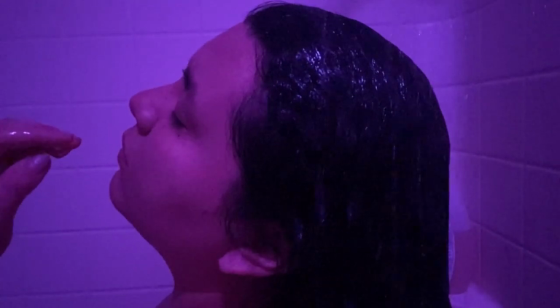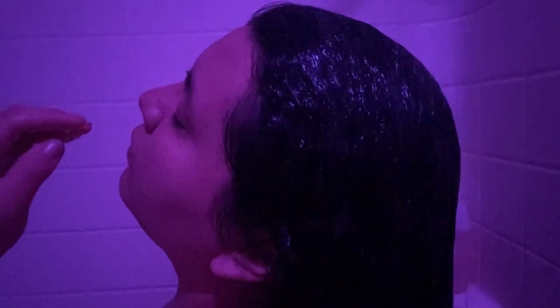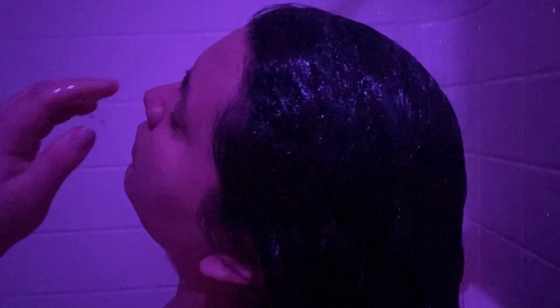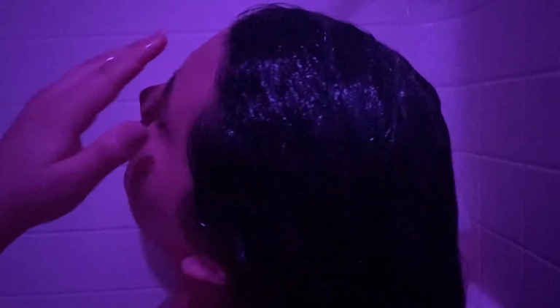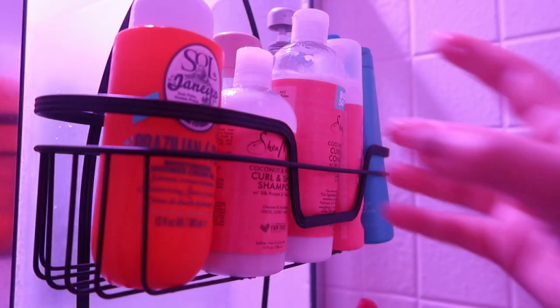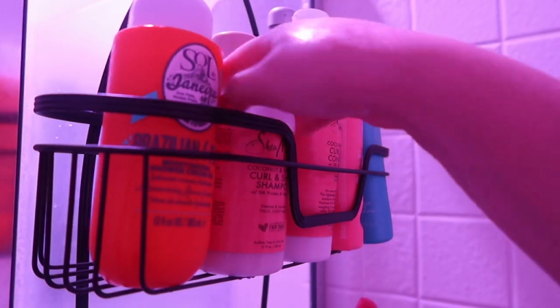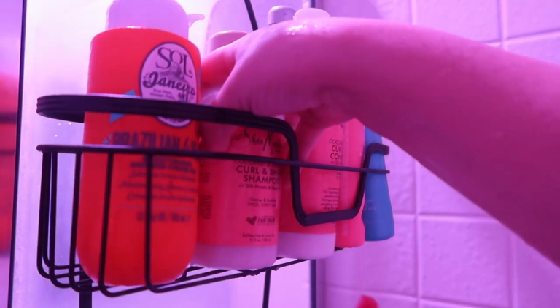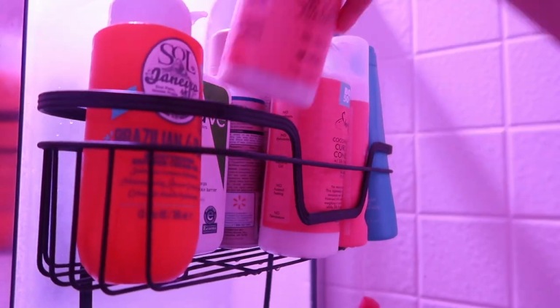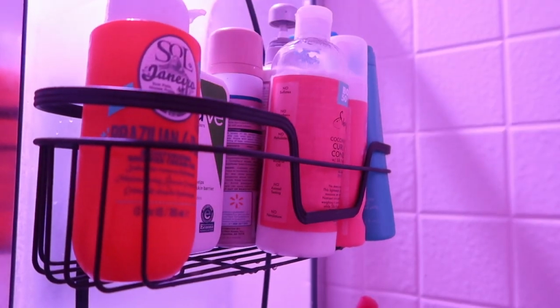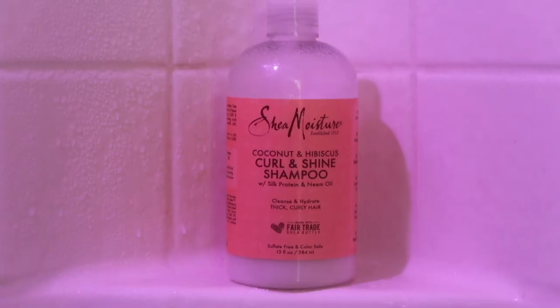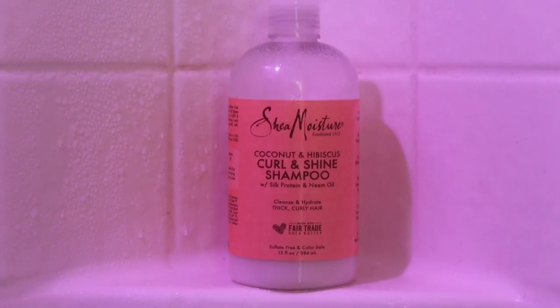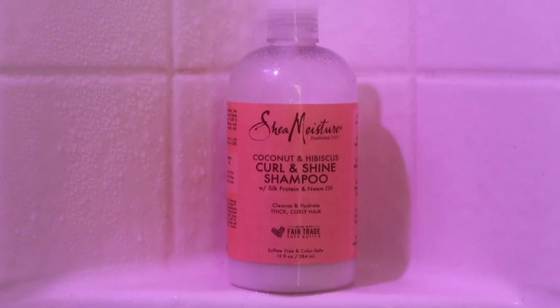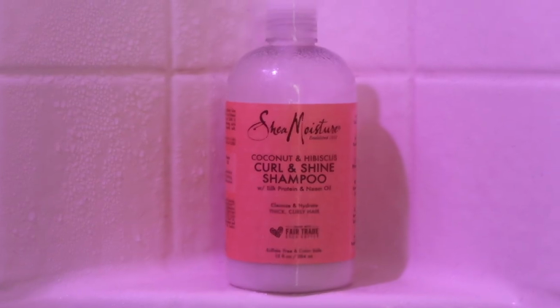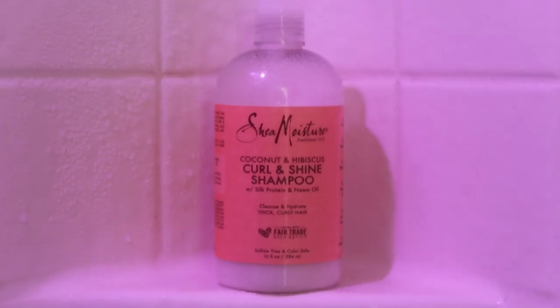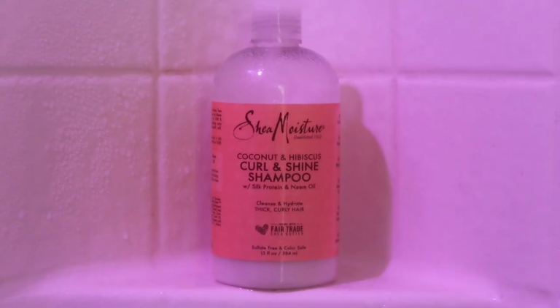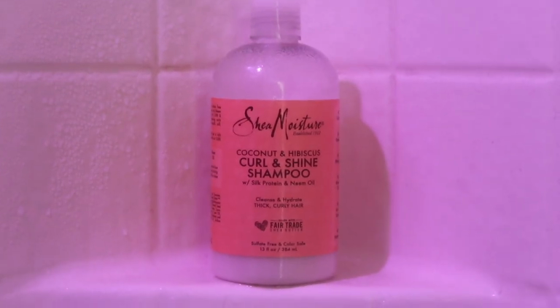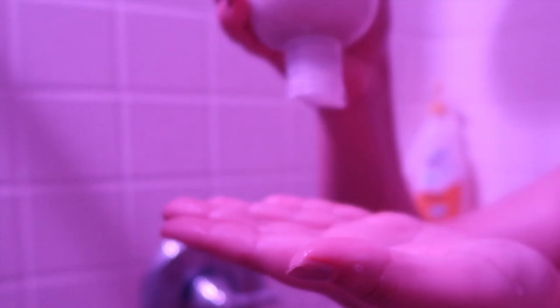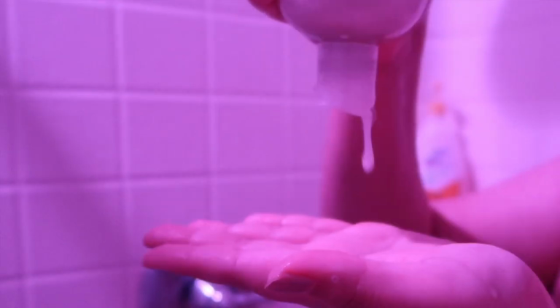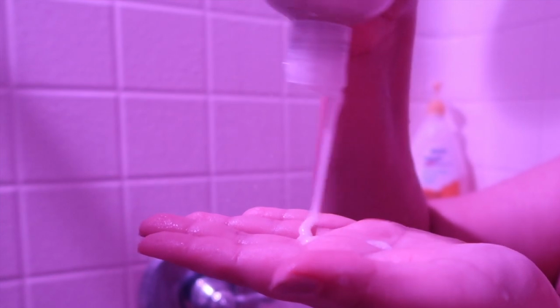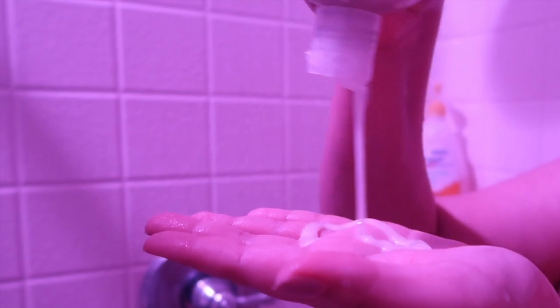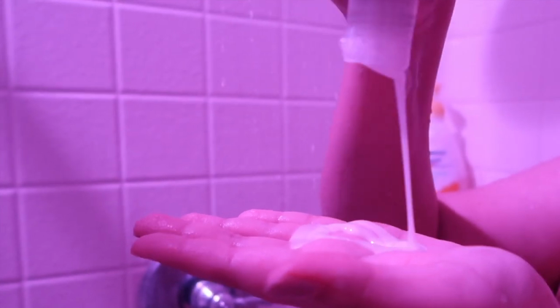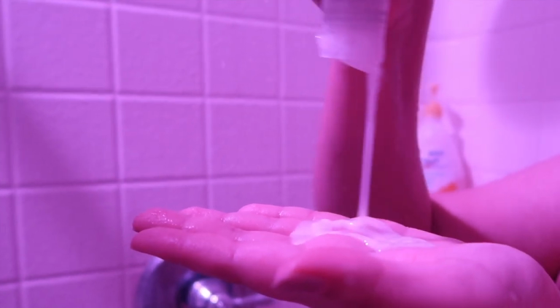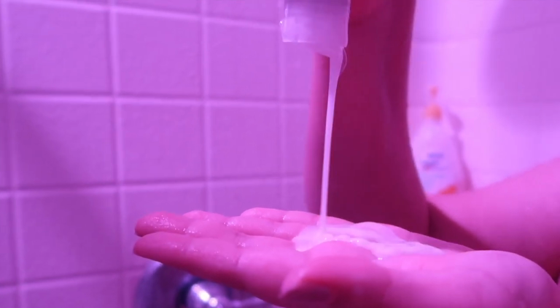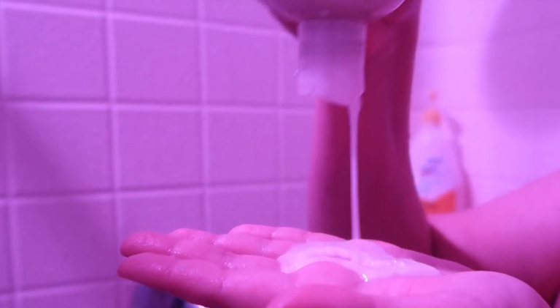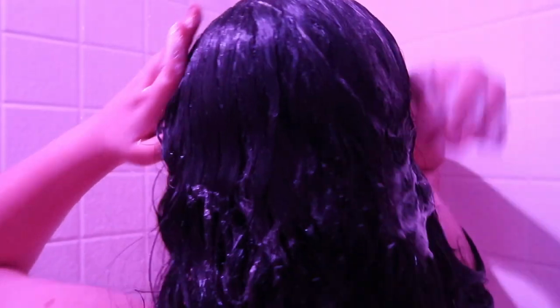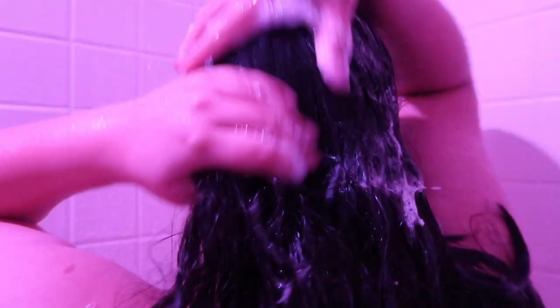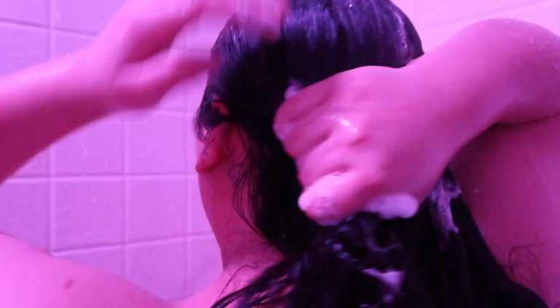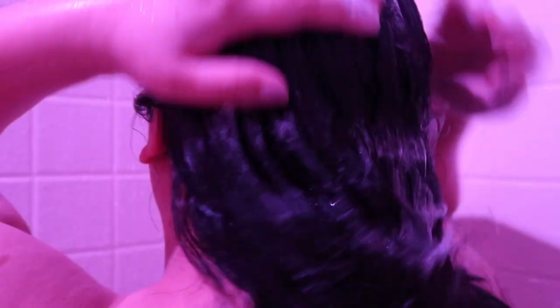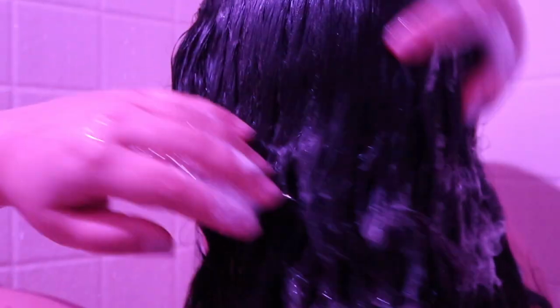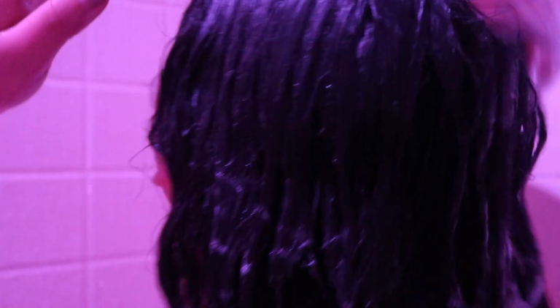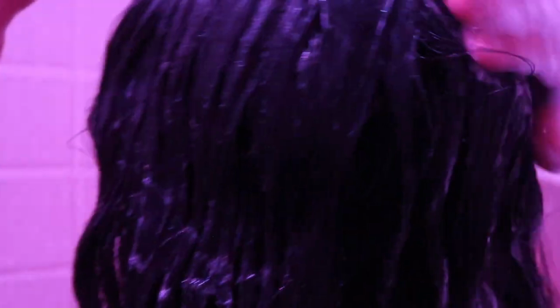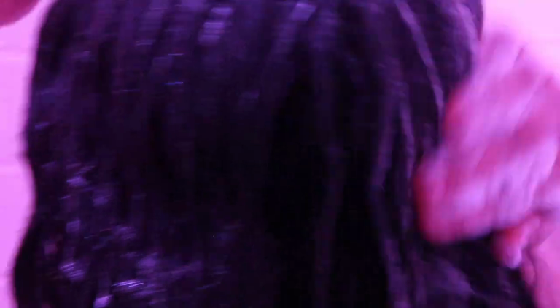Along with changing the atmosphere of the room, I also switch my shower products to ones that are good for me and the environment. I've been using the Shea Moisture Coconut and Hibiscus Curl and Shine Shampoo and I feel like it's brought my curls back to life.